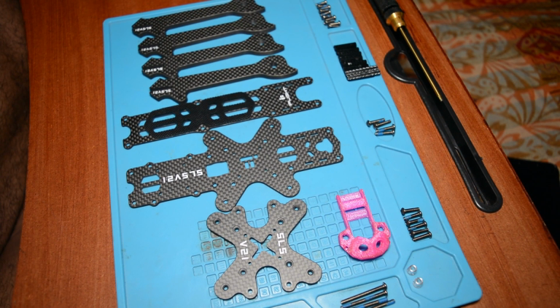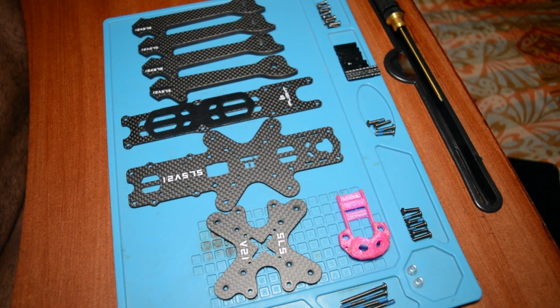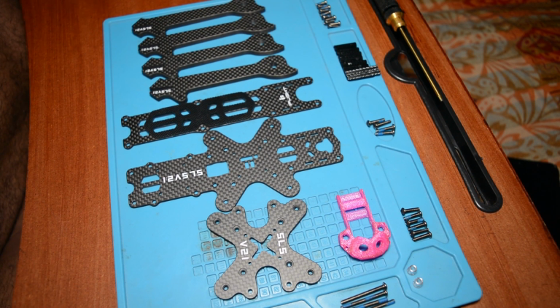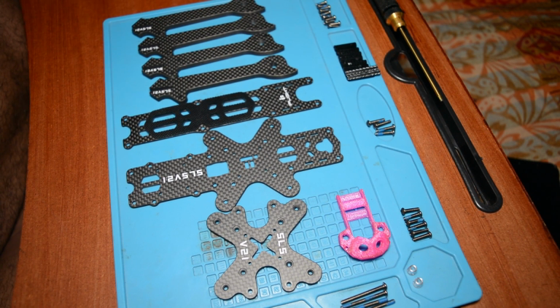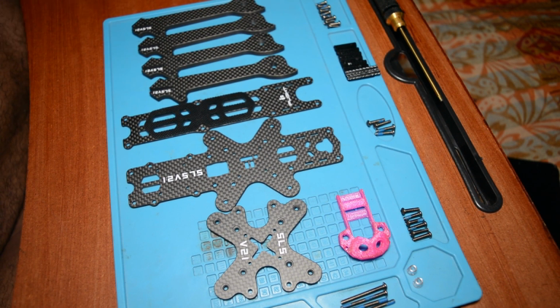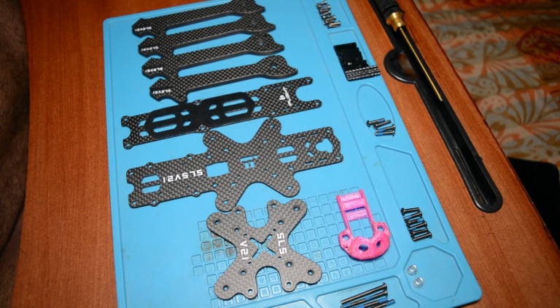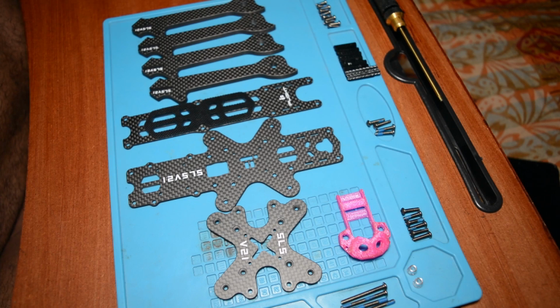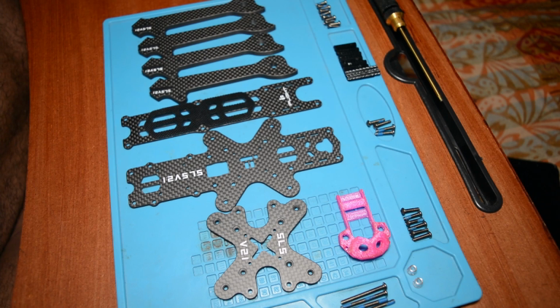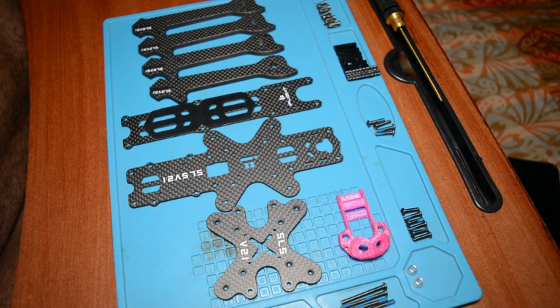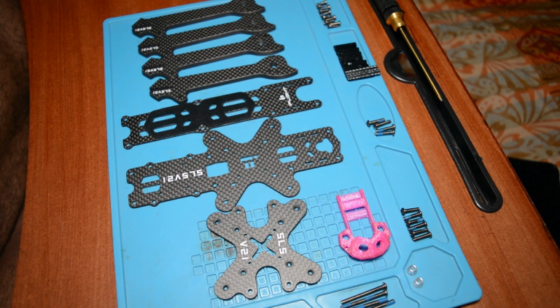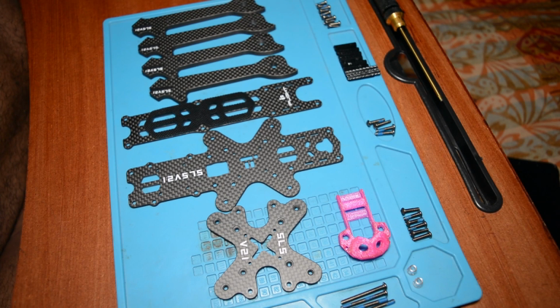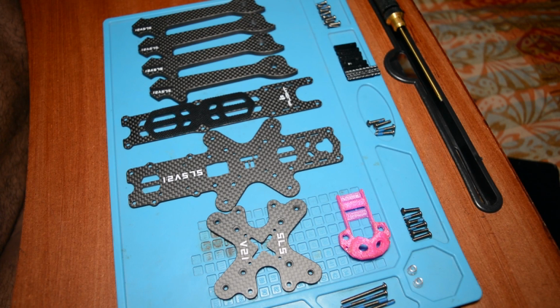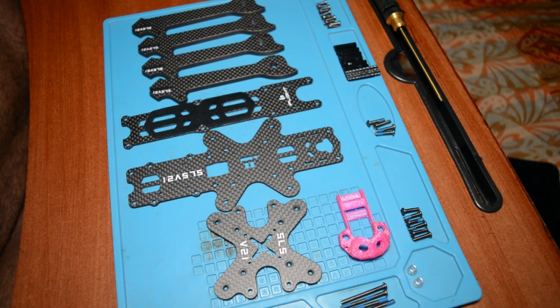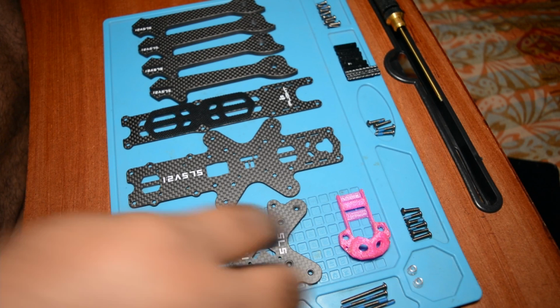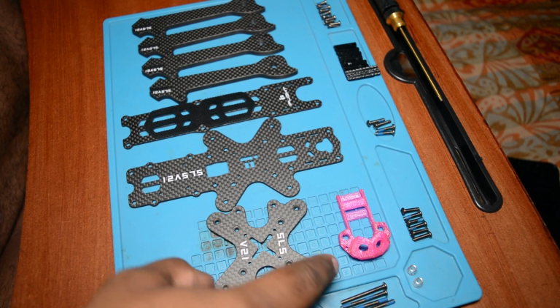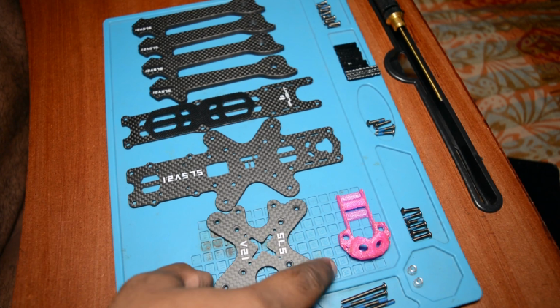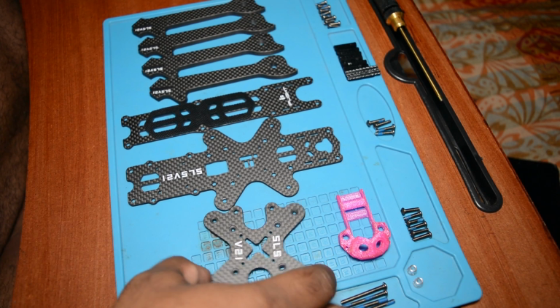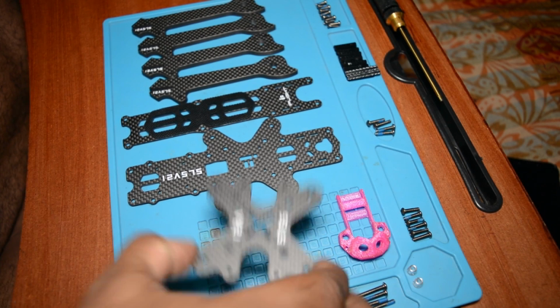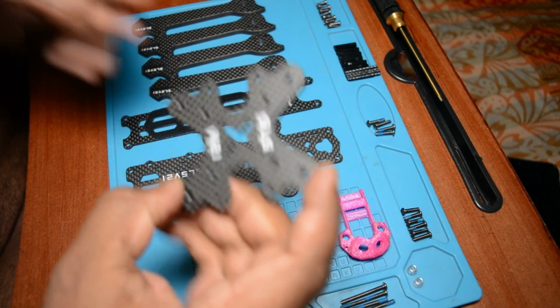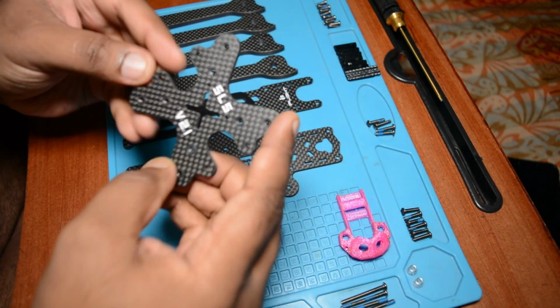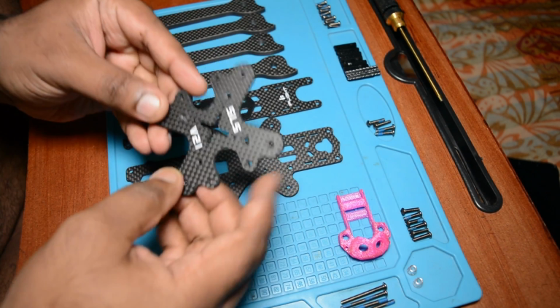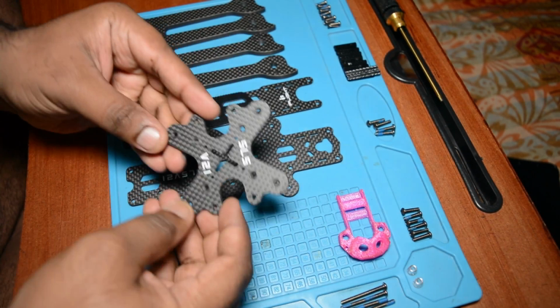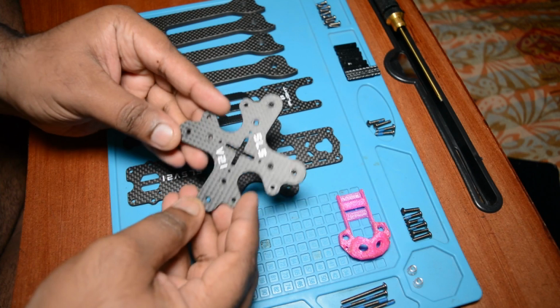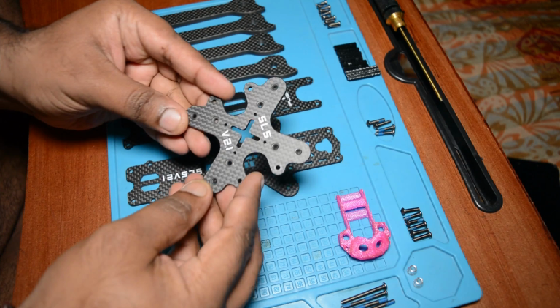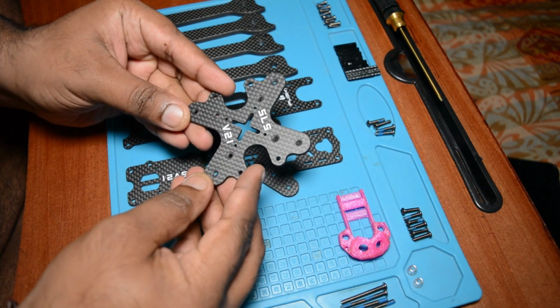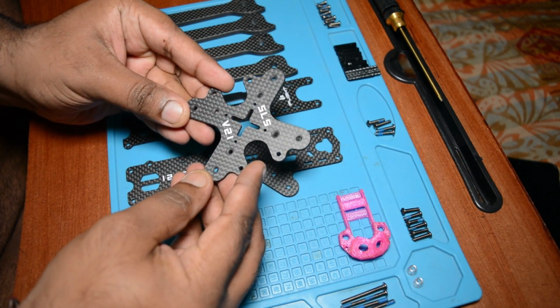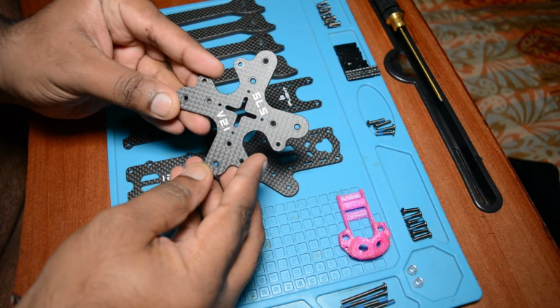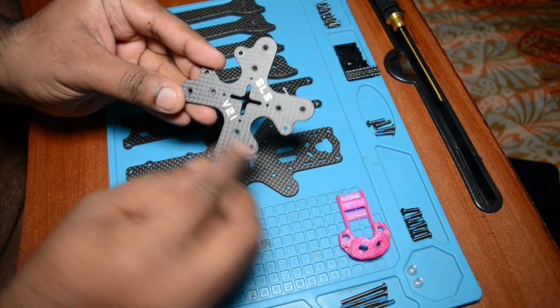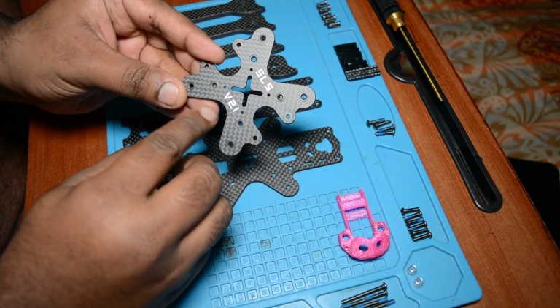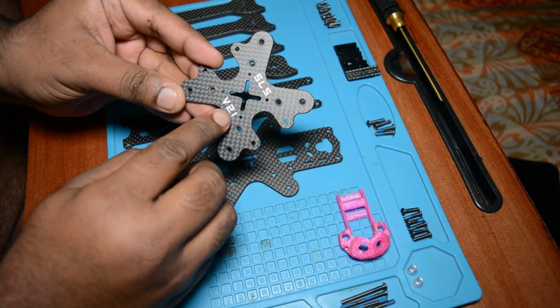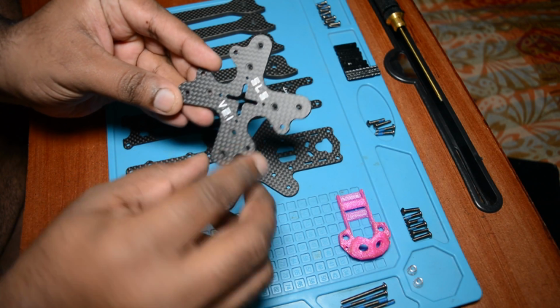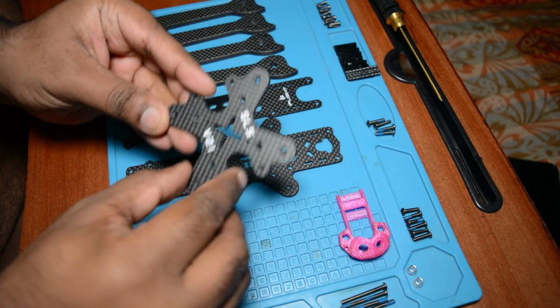Hey guys, welcome to my channel. Today we are going to build this e-frame.